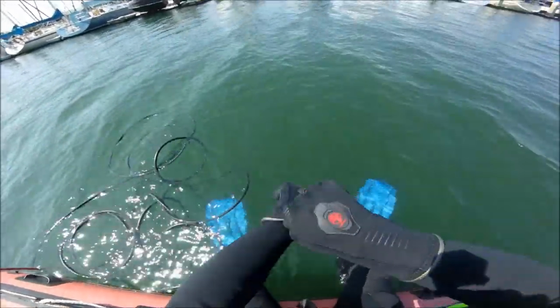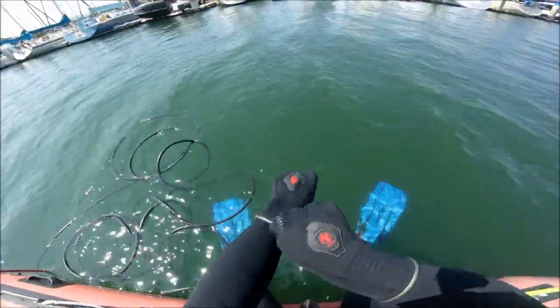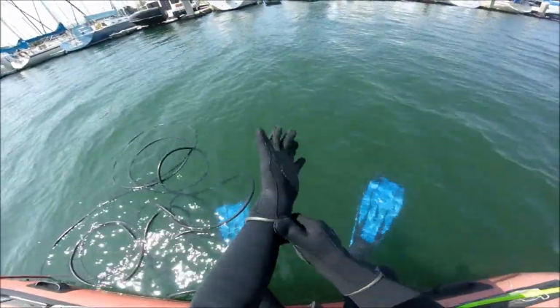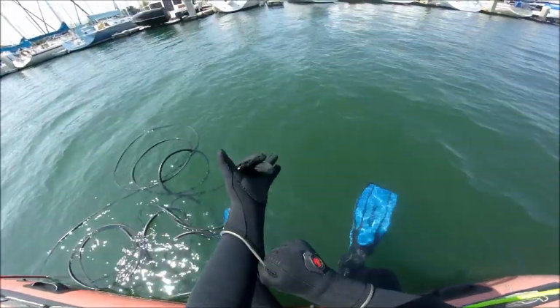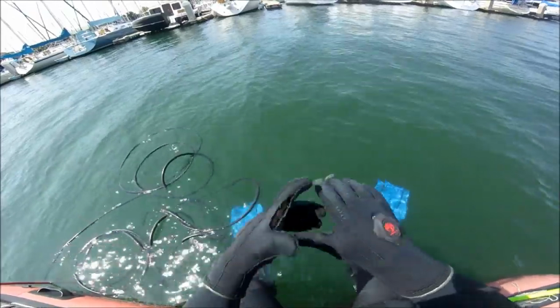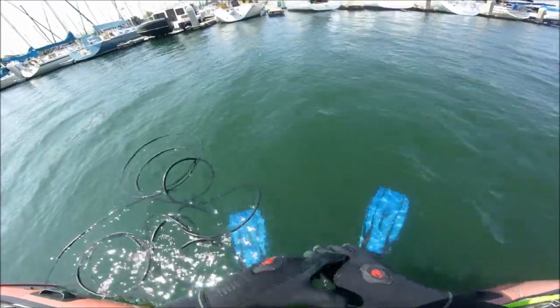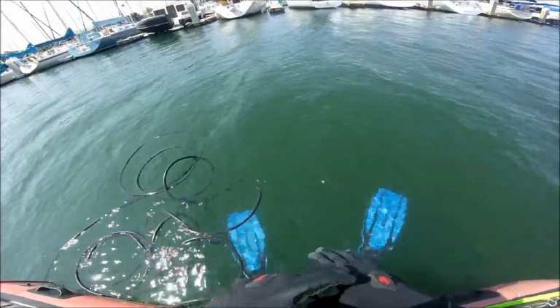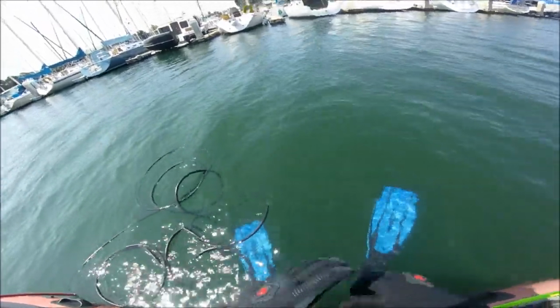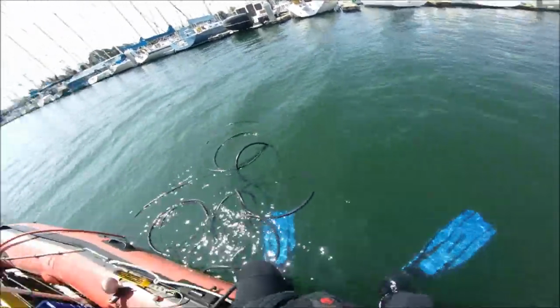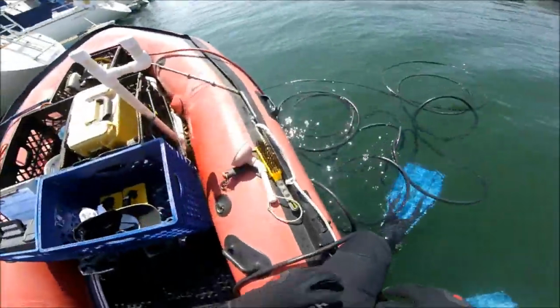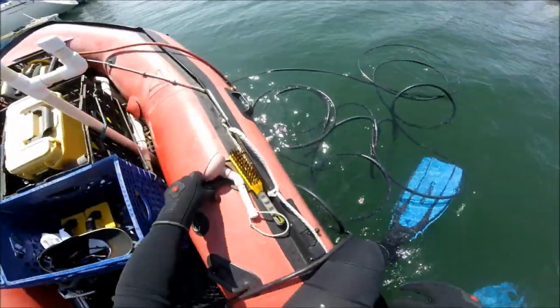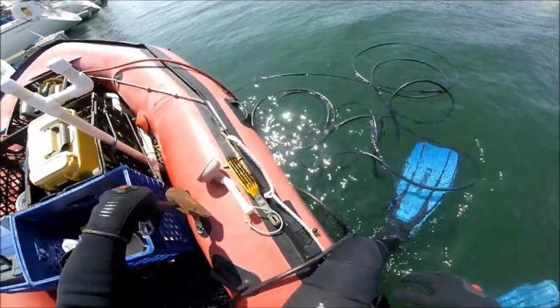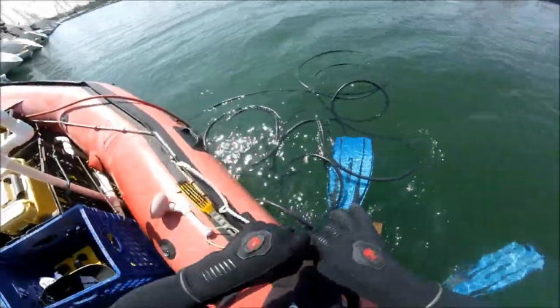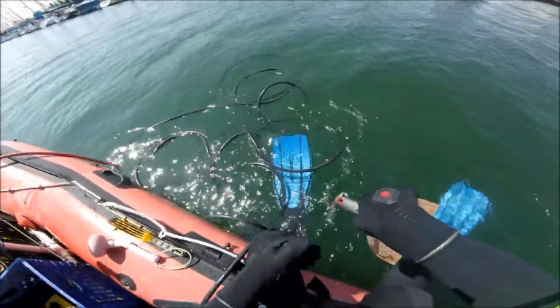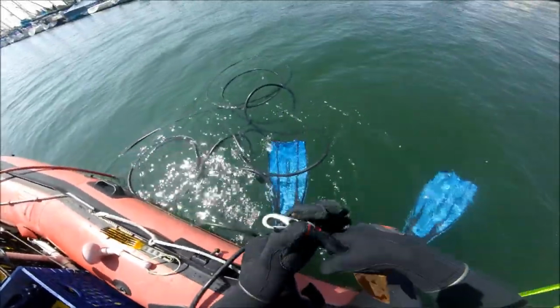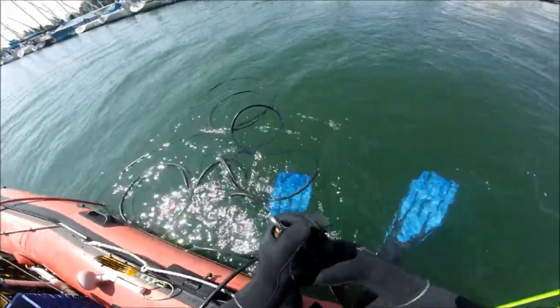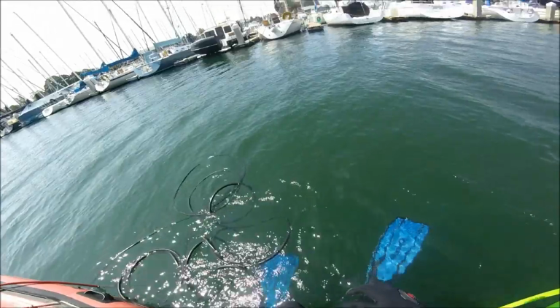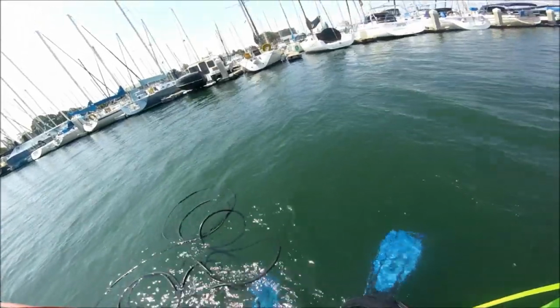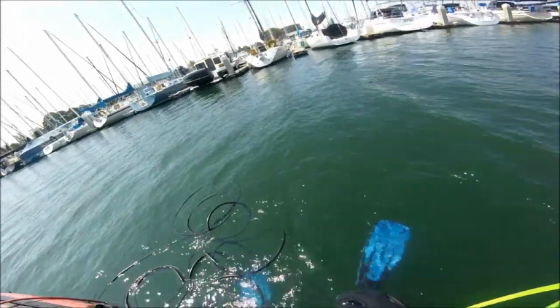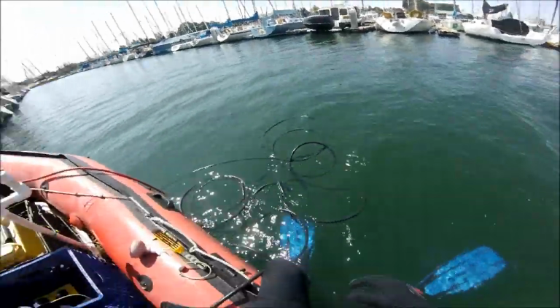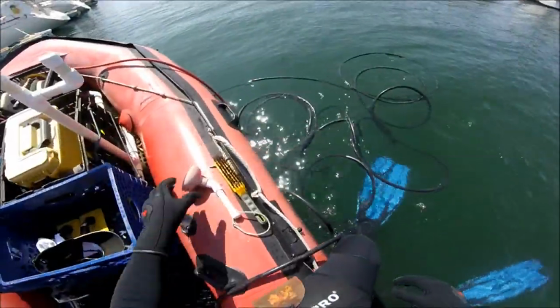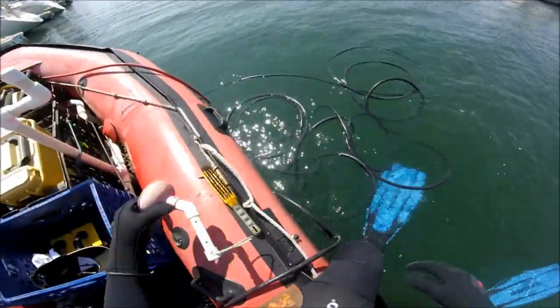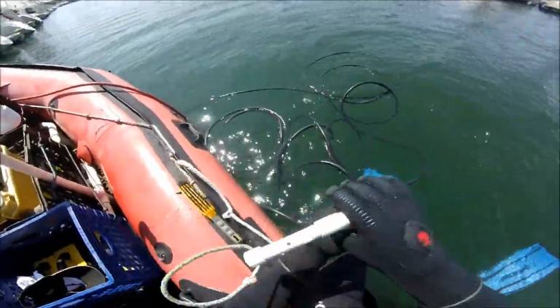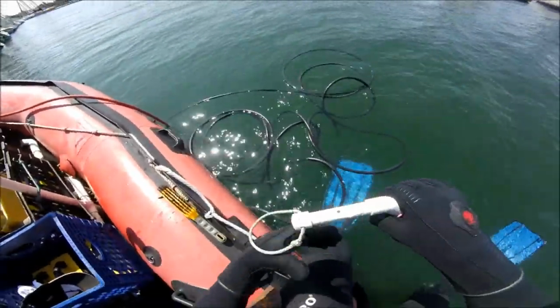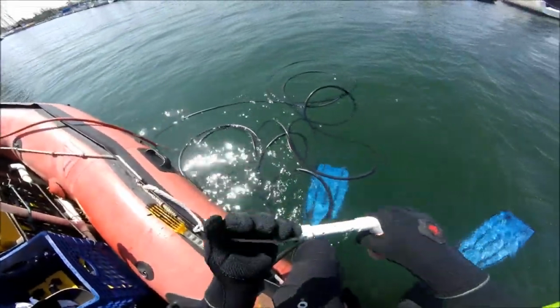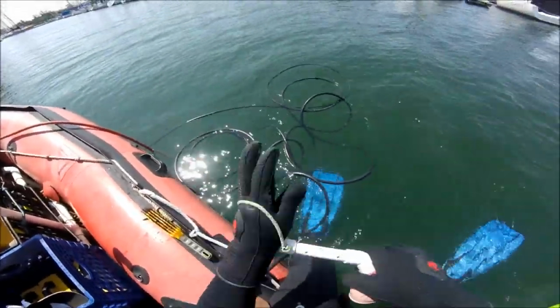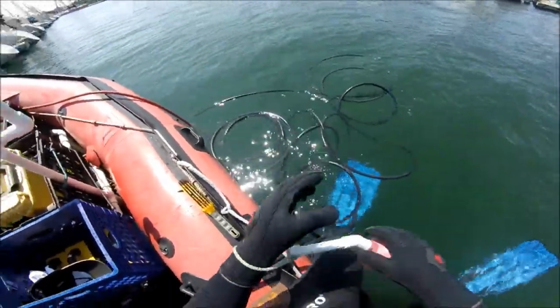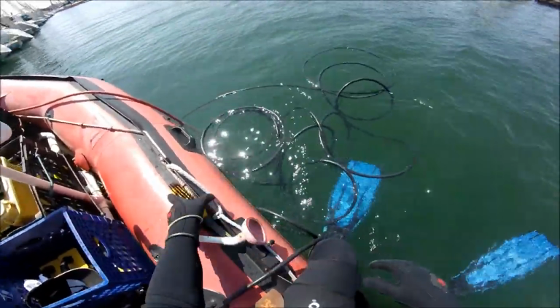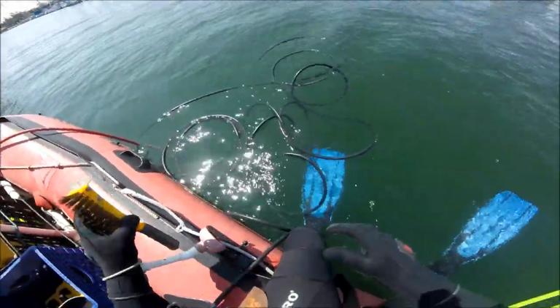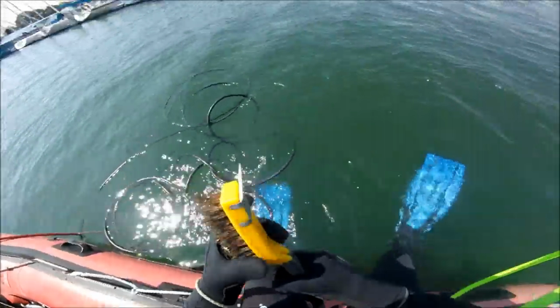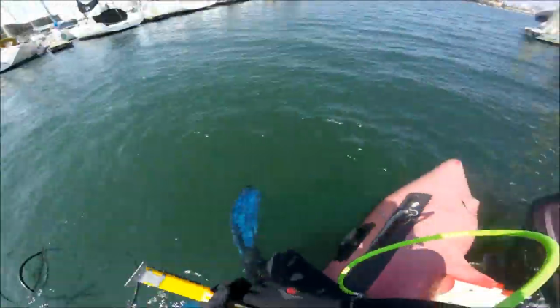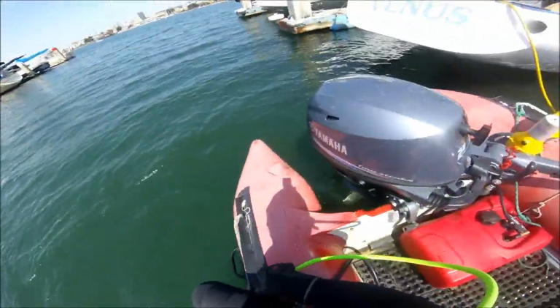We'll see plenty of thick slime with black algae under that, and some three-dimensional growth including some barnacles and mussels. So let's get in the water, get the Remora fired up and get to work.